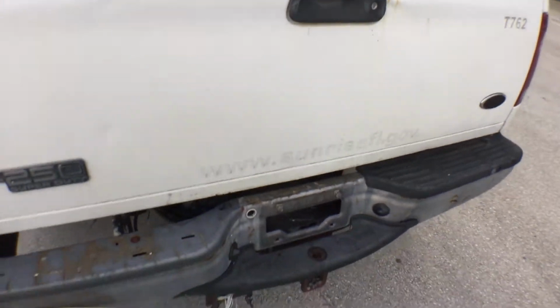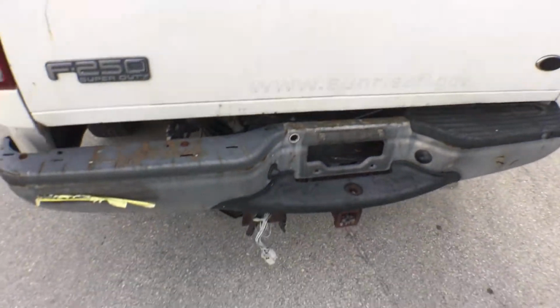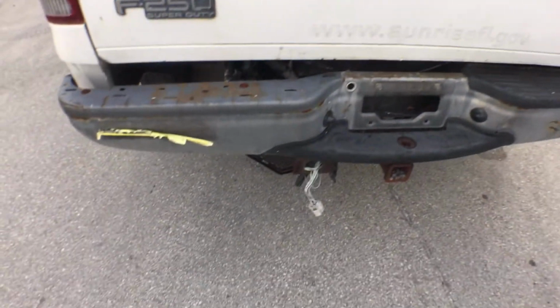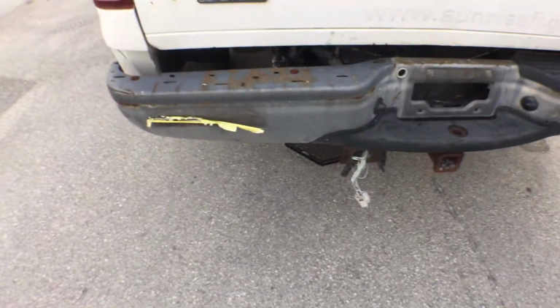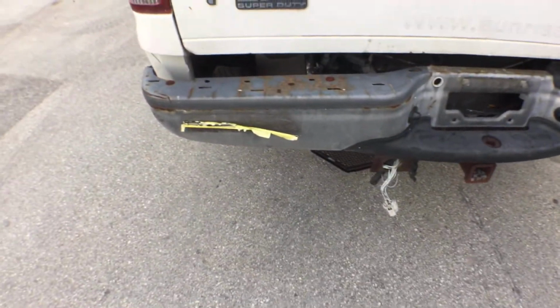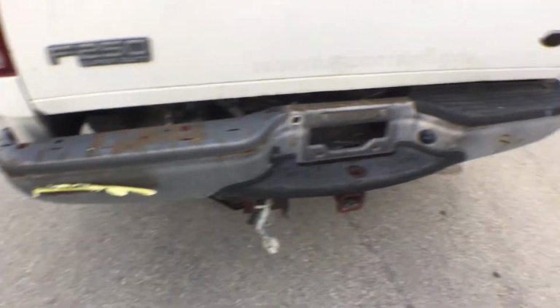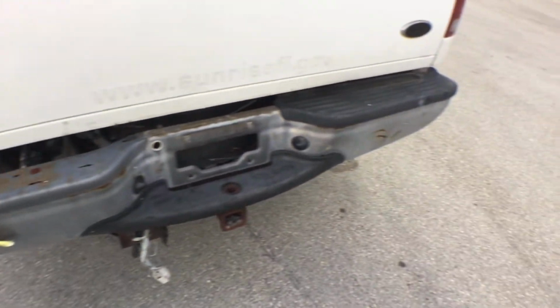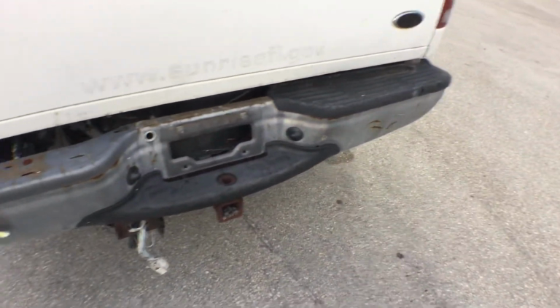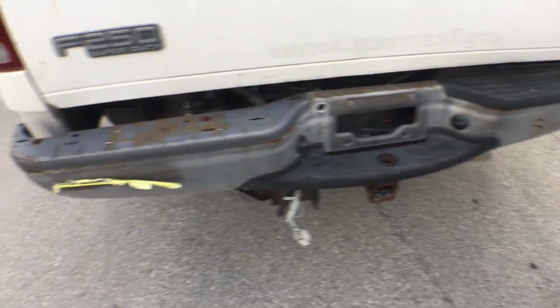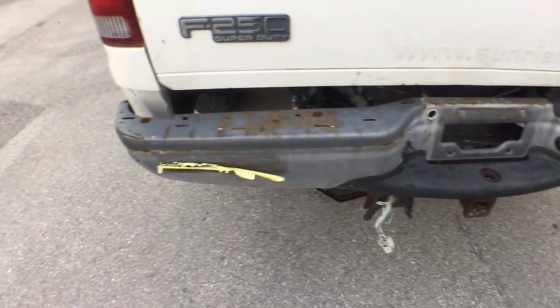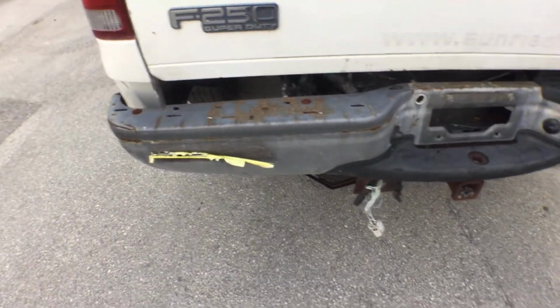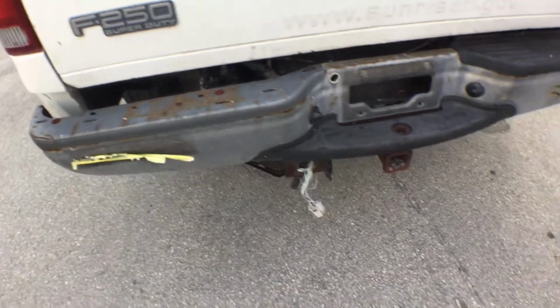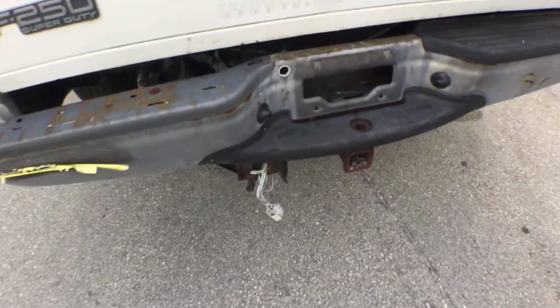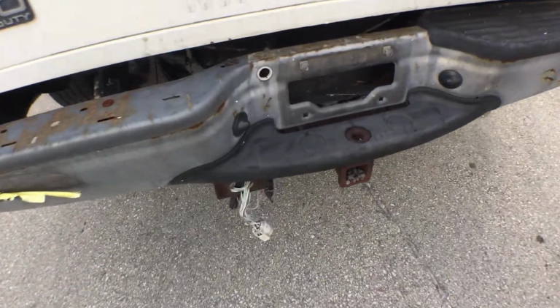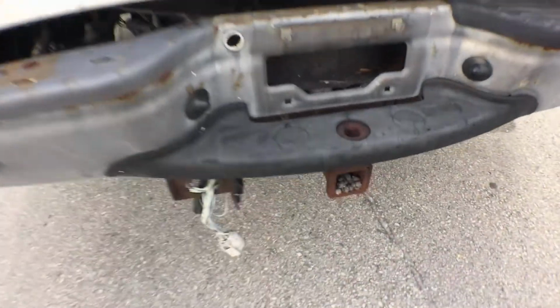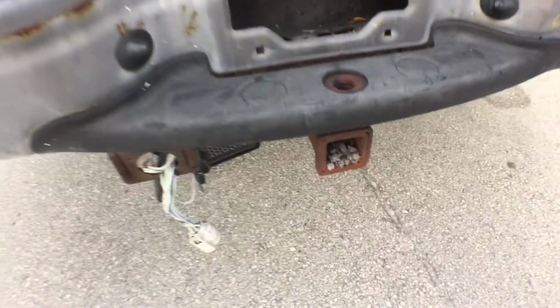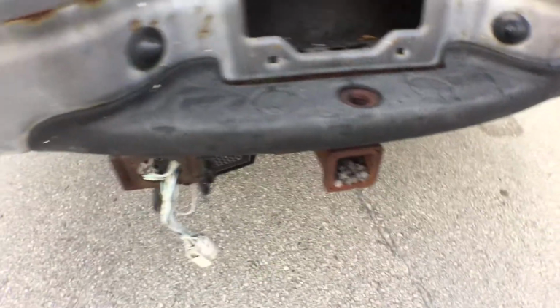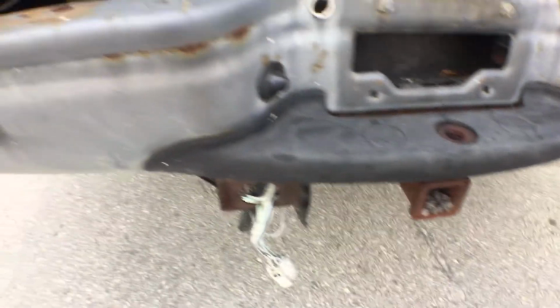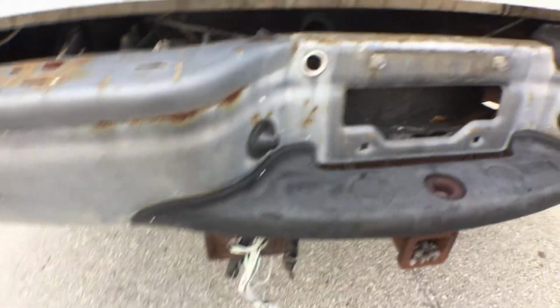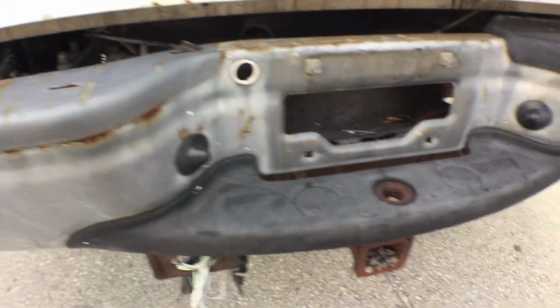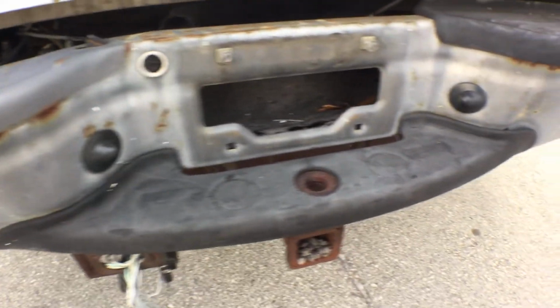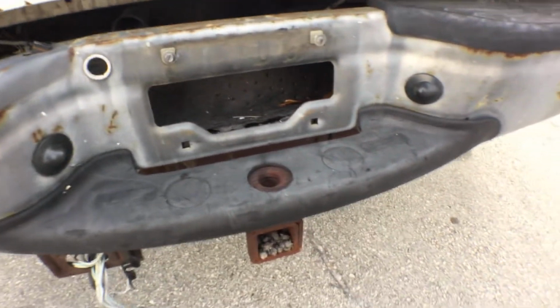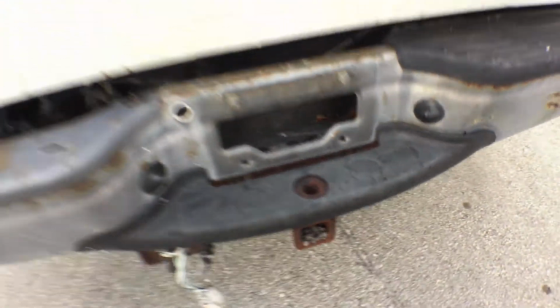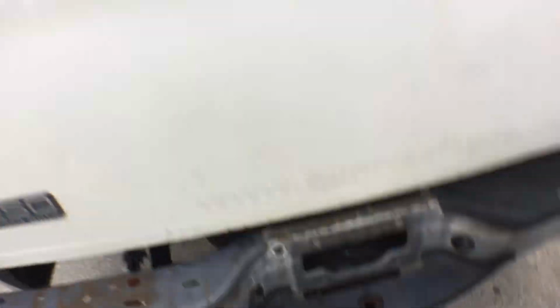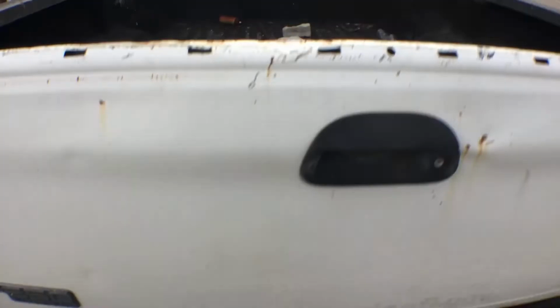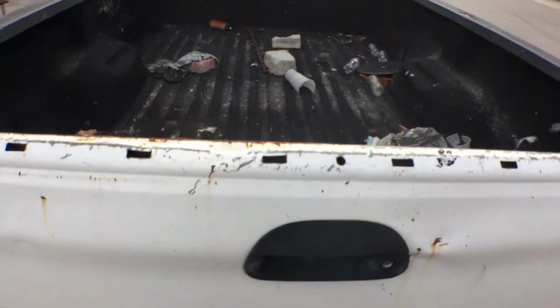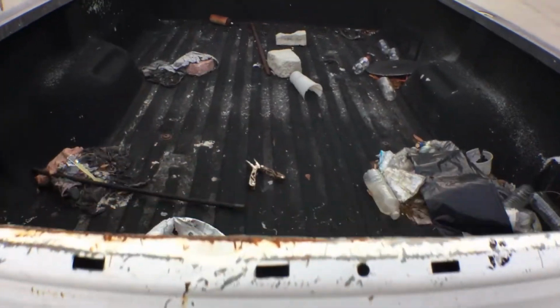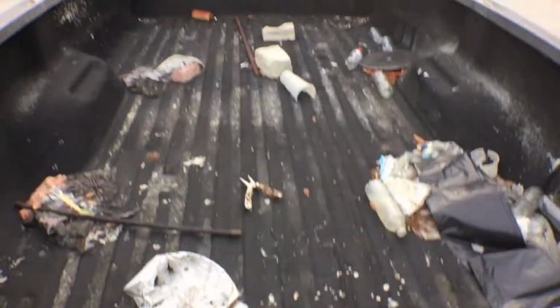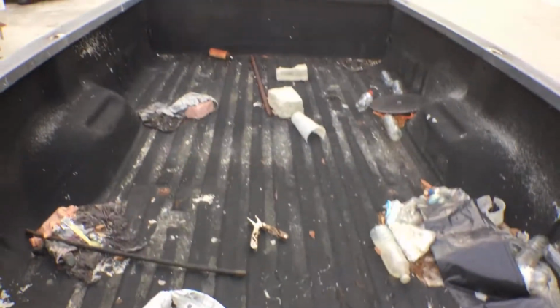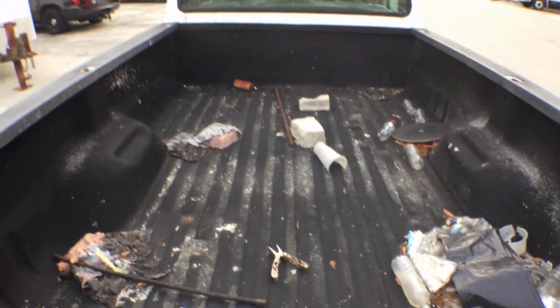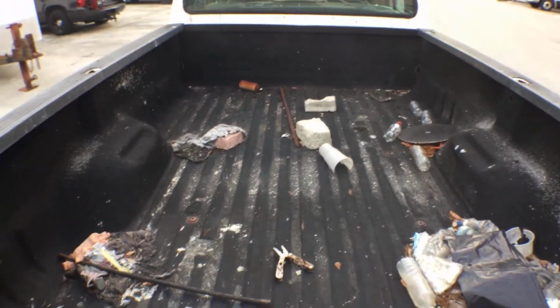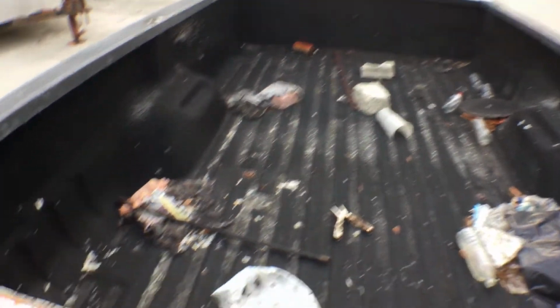The bumper is missing the plastic molding that goes on top. It's got a heavy duty hitch and a brand new spare tire down there. It's got a Linex bed covering to protect it.